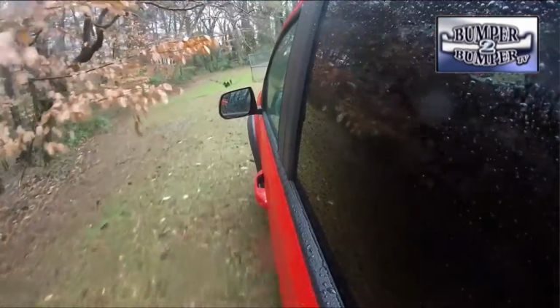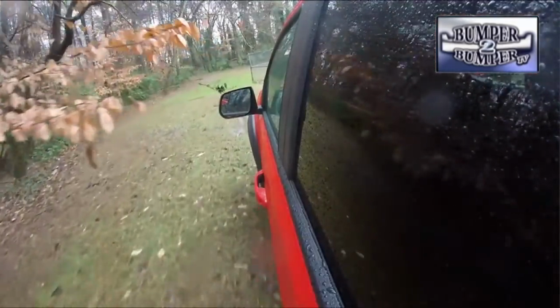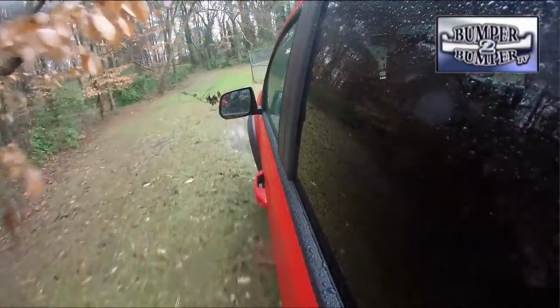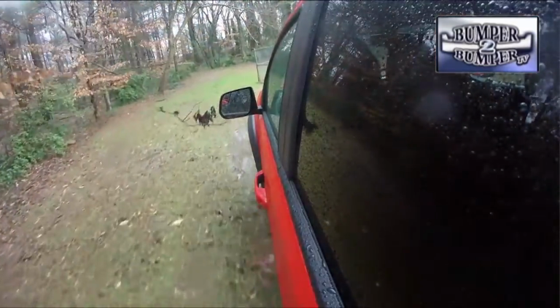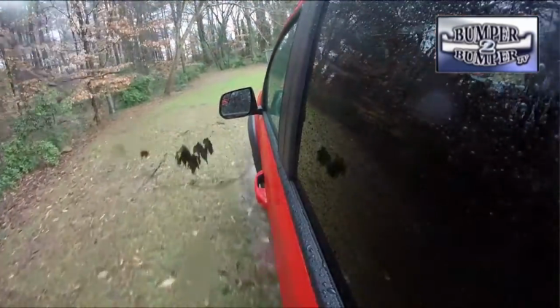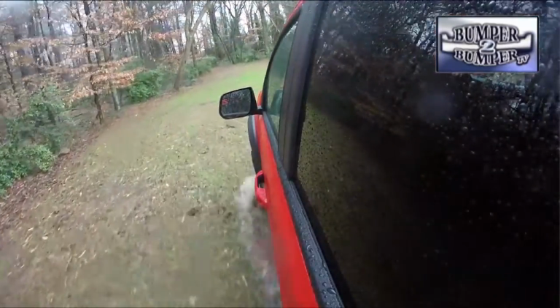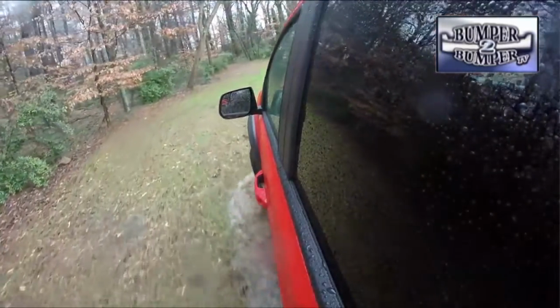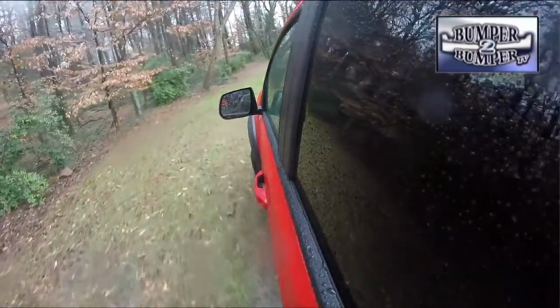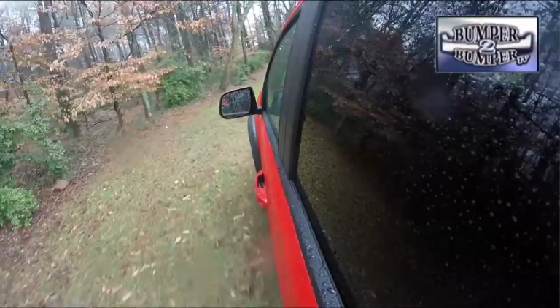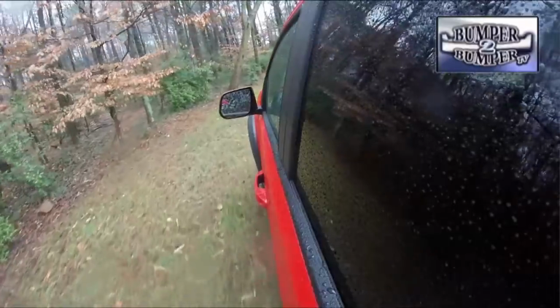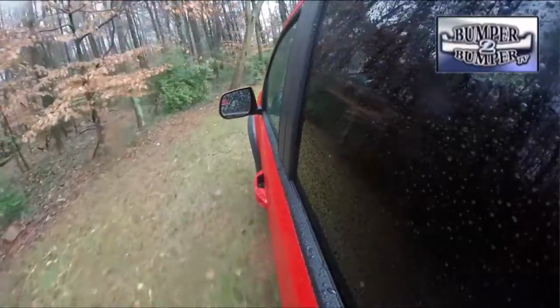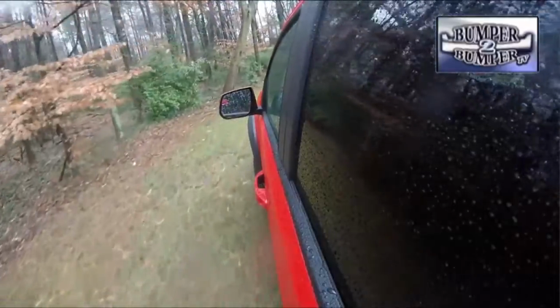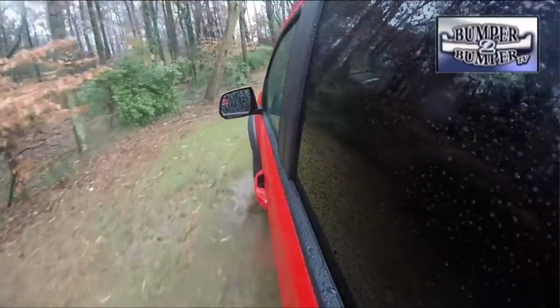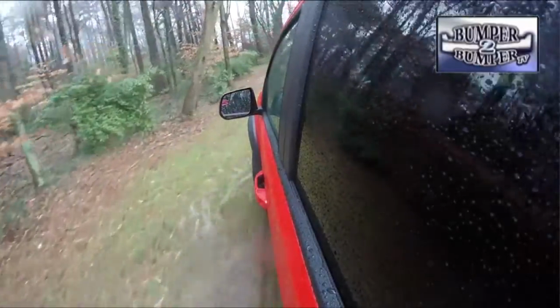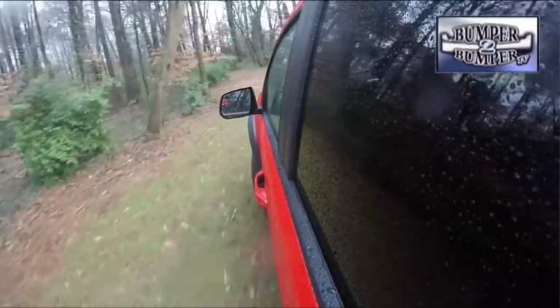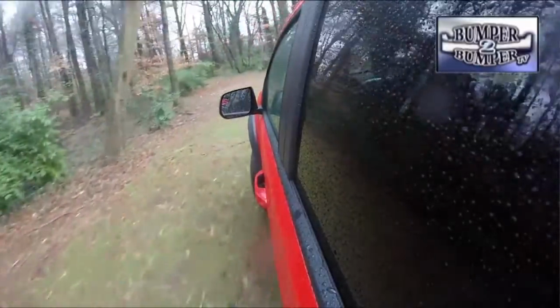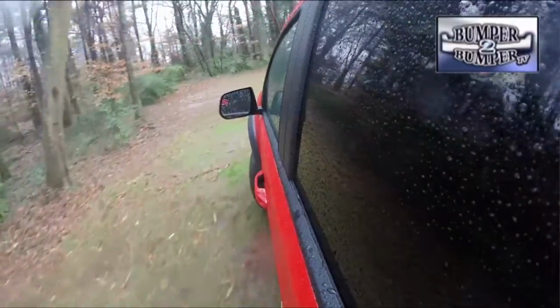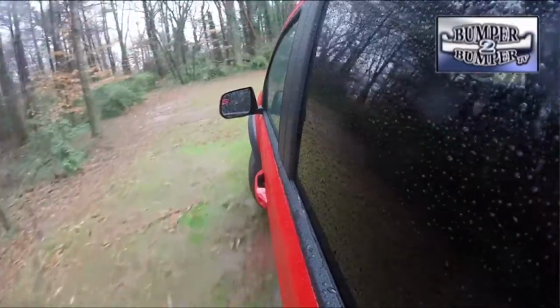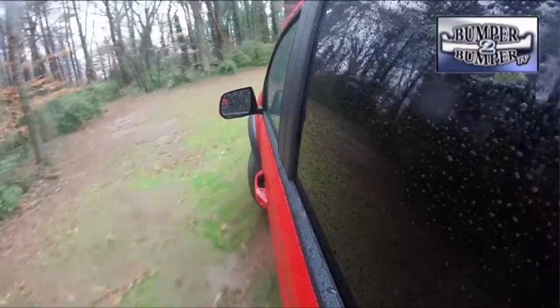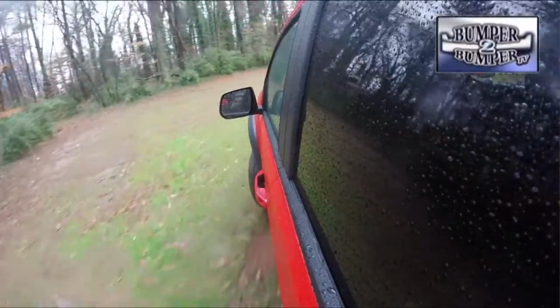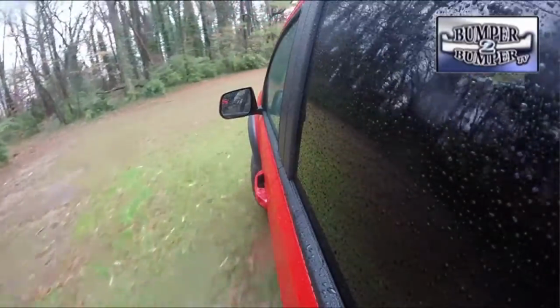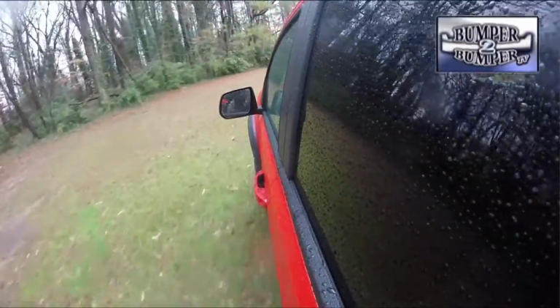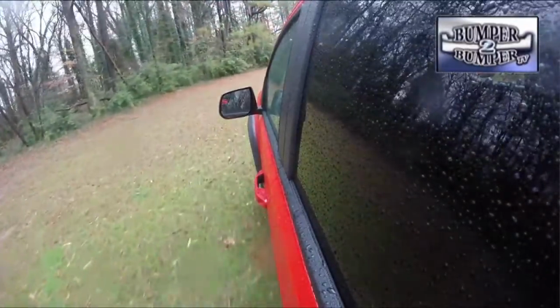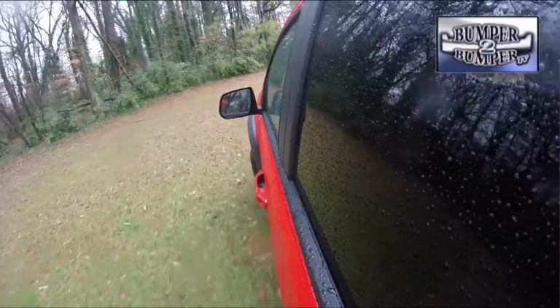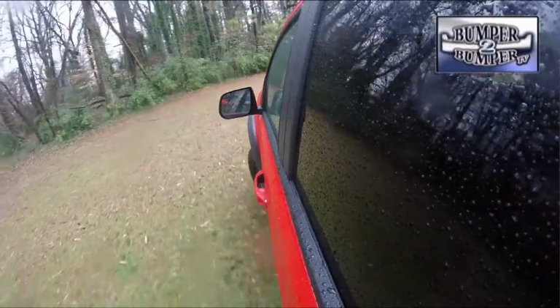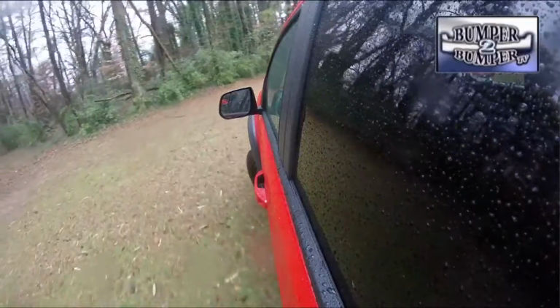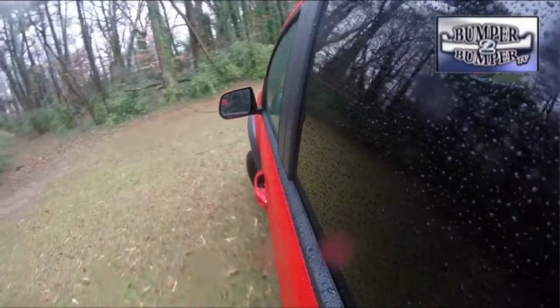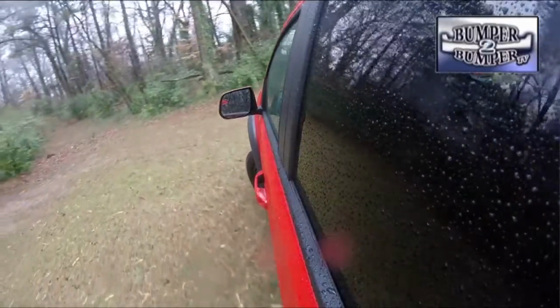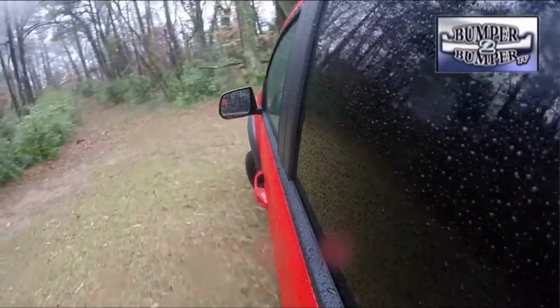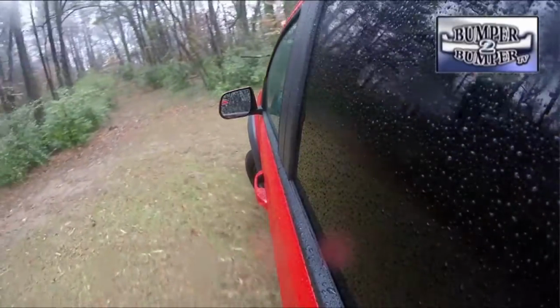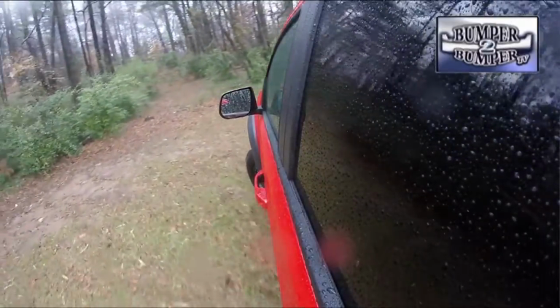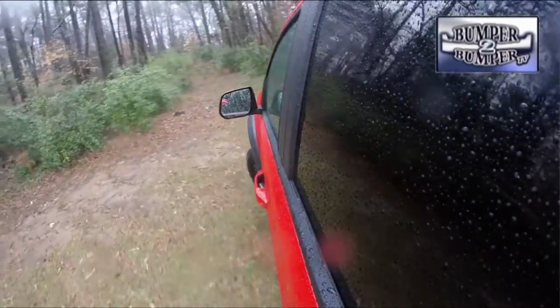However, for outdoor sports enthusiasts it checks off almost all of the boxes for something to take into the woods, across the desert, or down to the shoreline without a second thought. For folks who want a truck but not something unwieldy, the Colorado may be an option to seriously consider. I'm Greg Morrison.